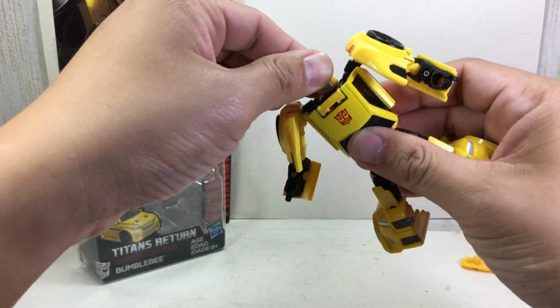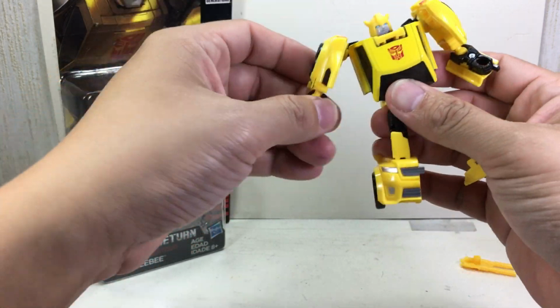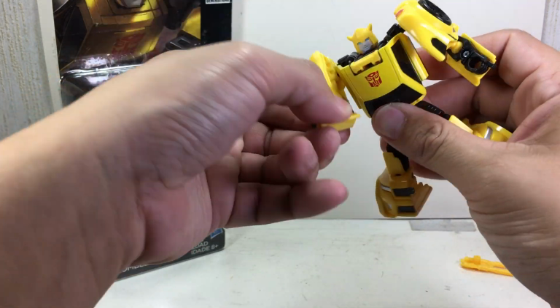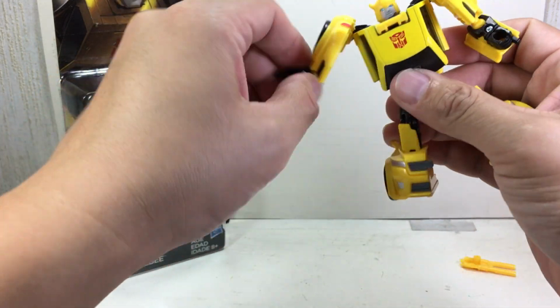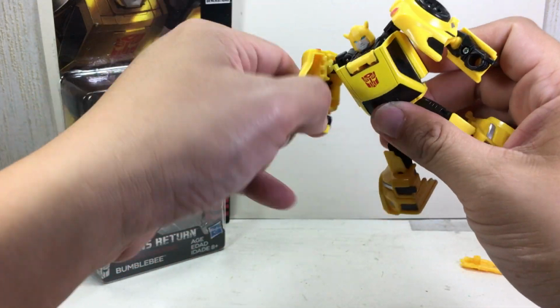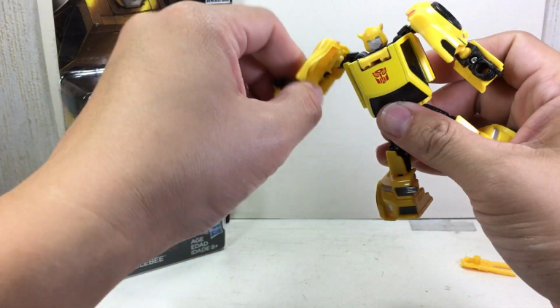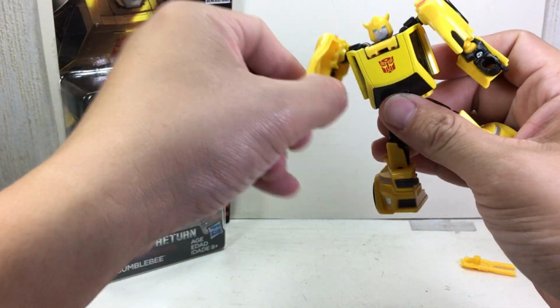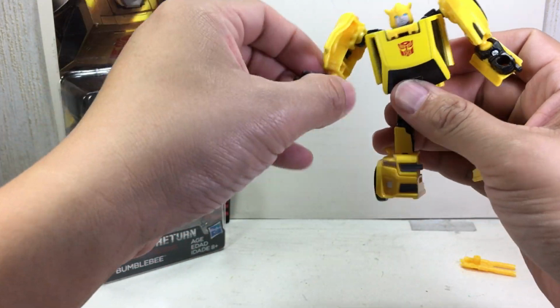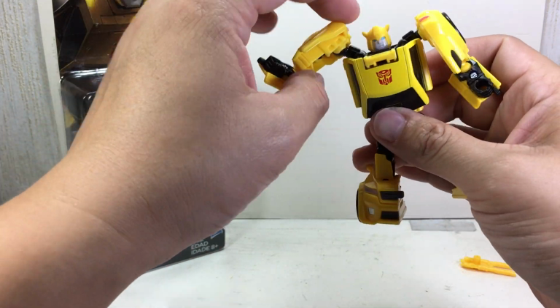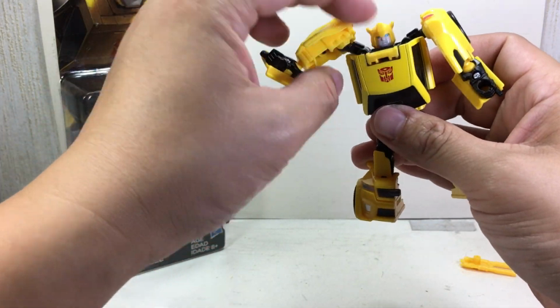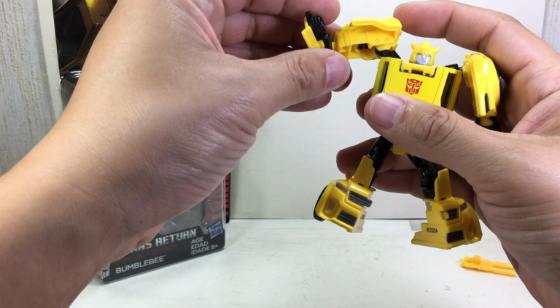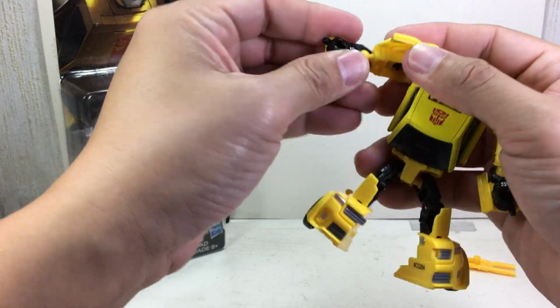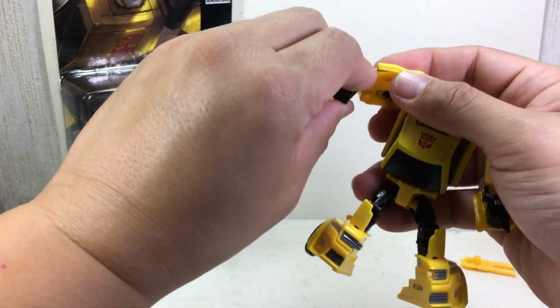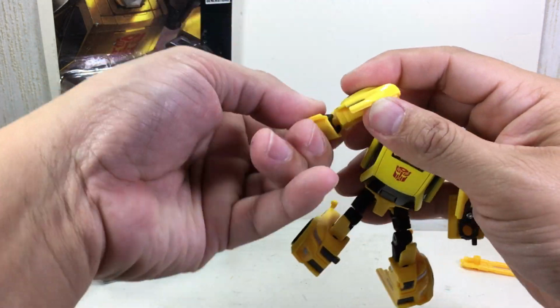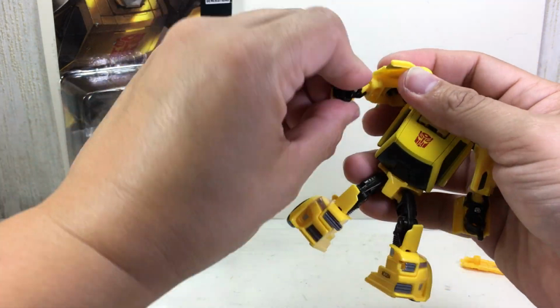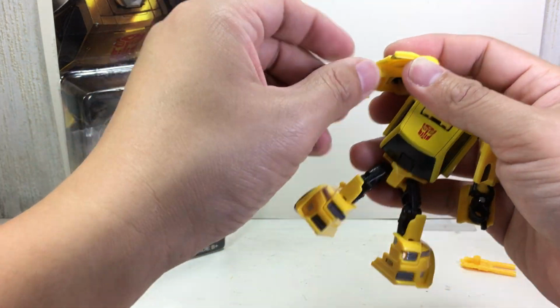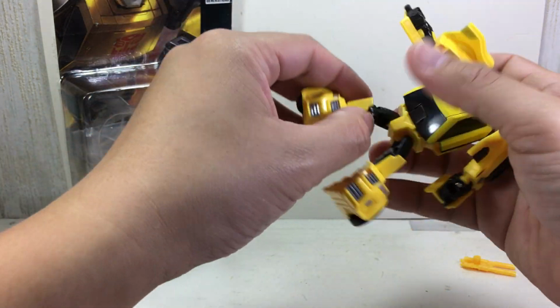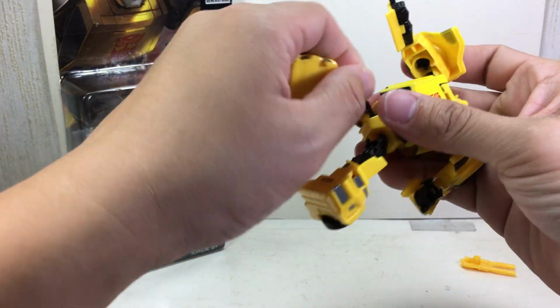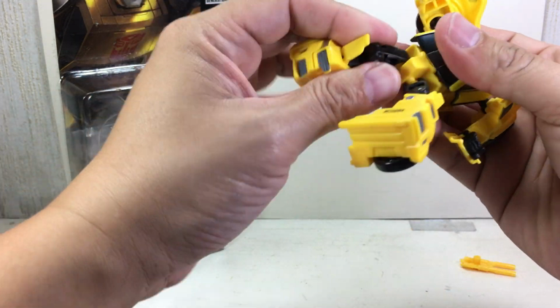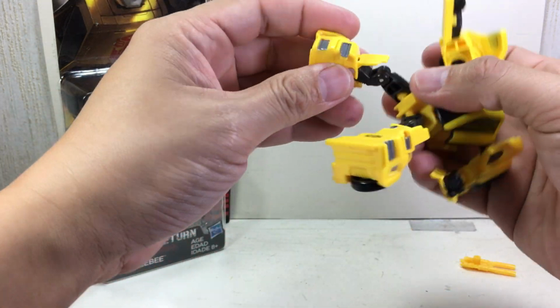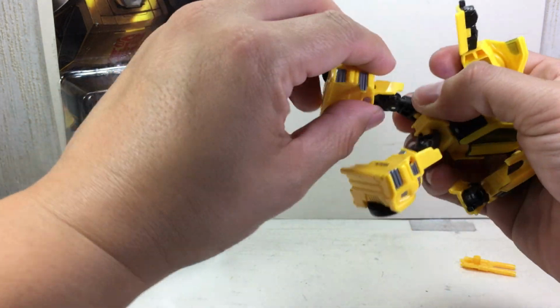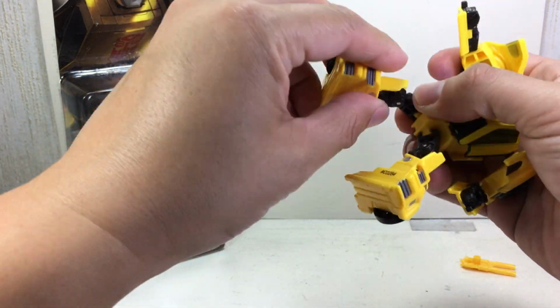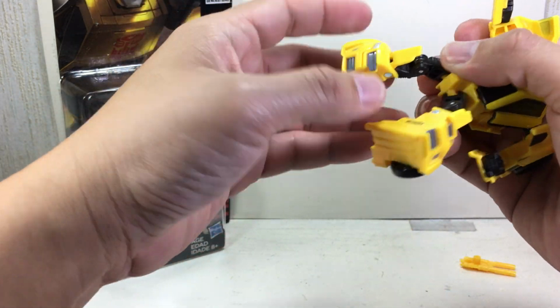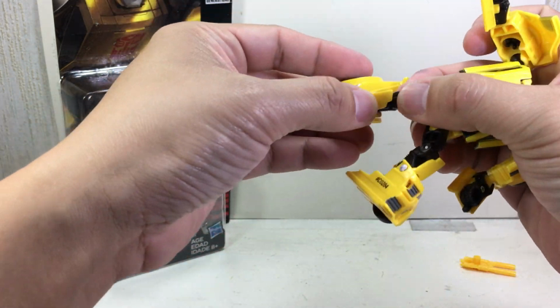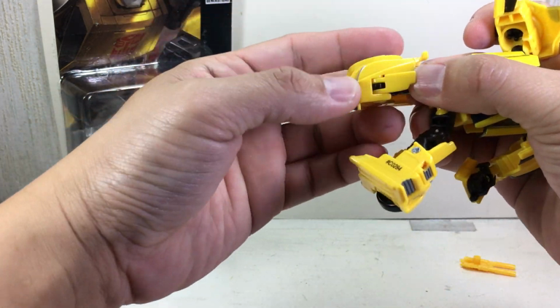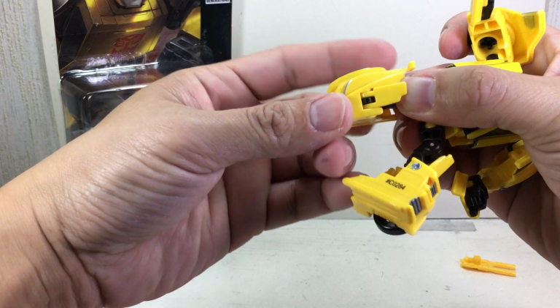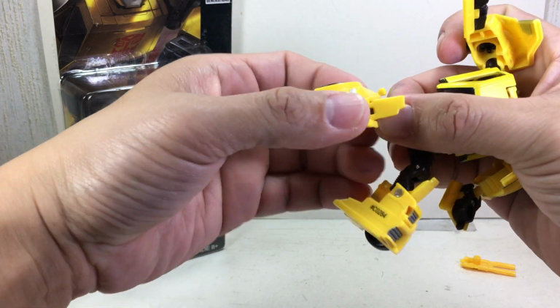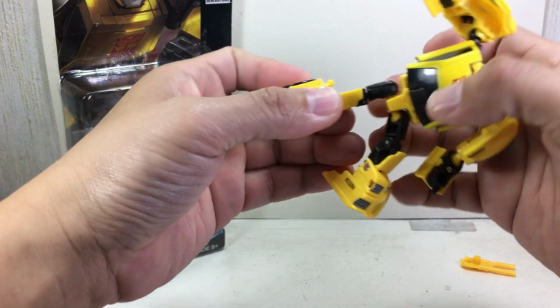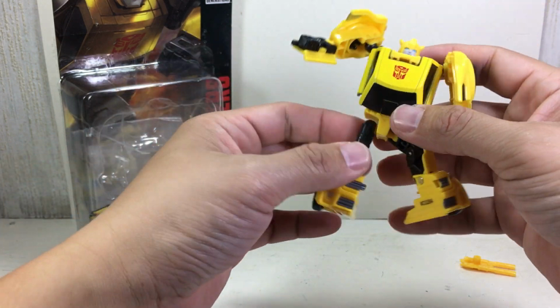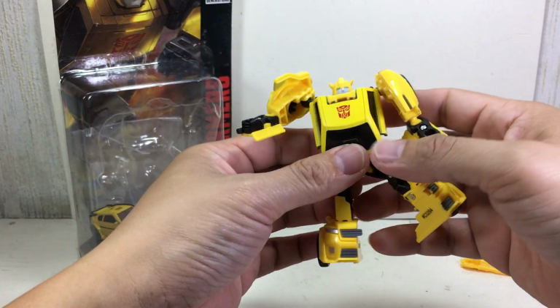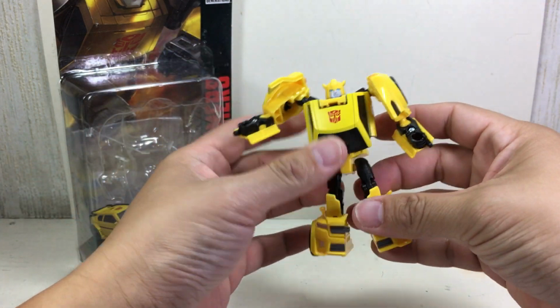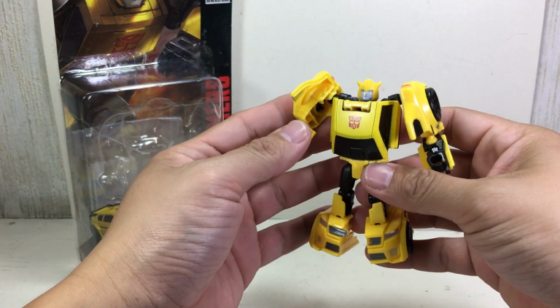He's got a swivel neck, ball jointed shoulders with a swivel extra shoulder, ball jointed elbow, ball jointed hips, a hinge knee, and a bit of foot articulation because of transformation.